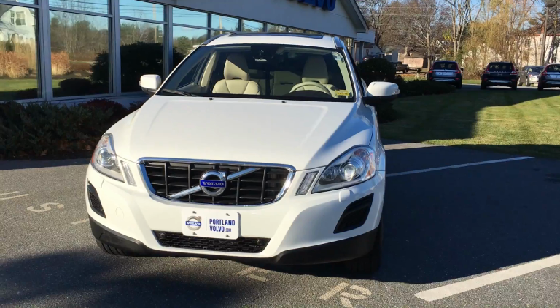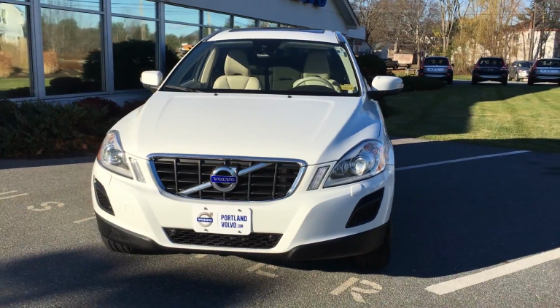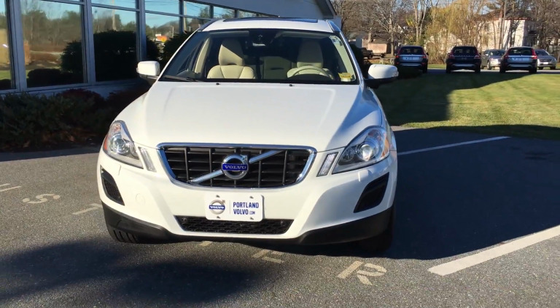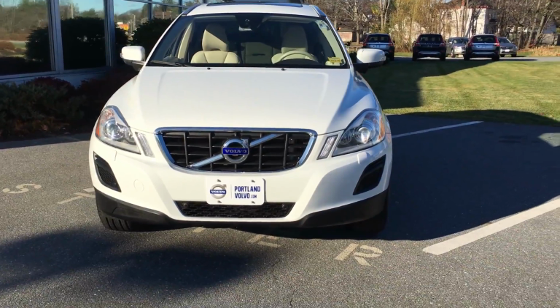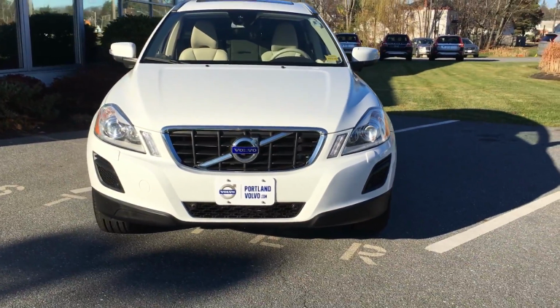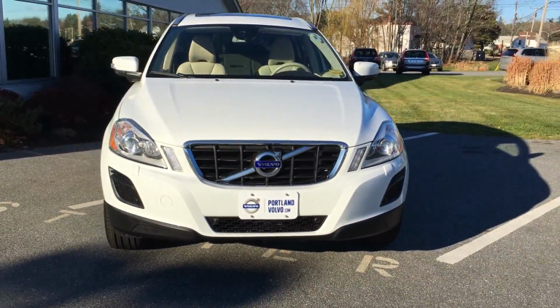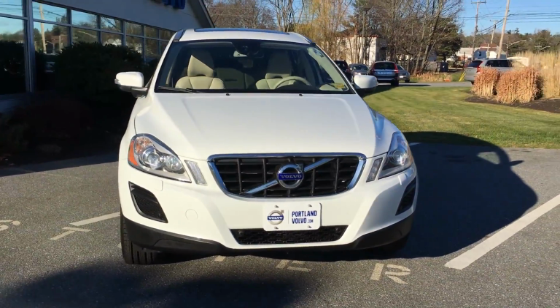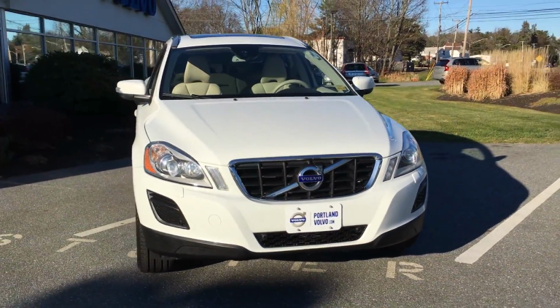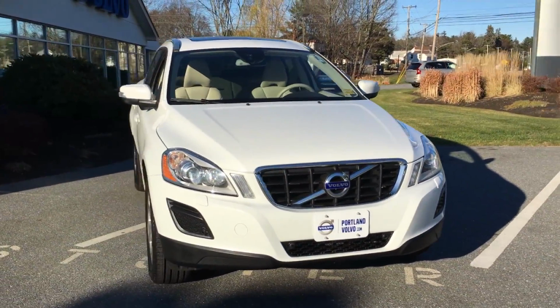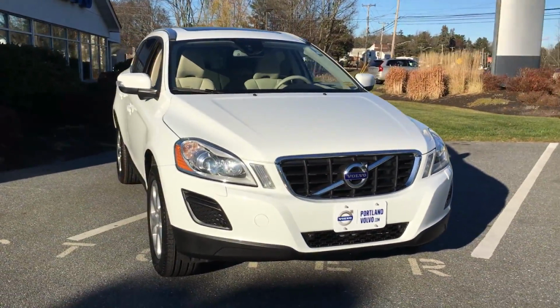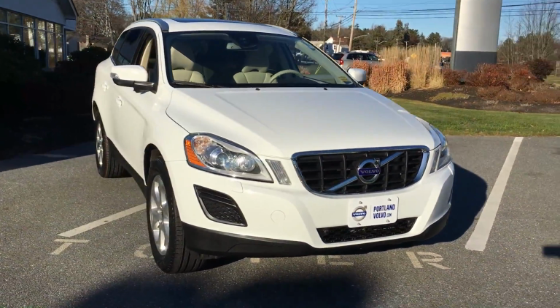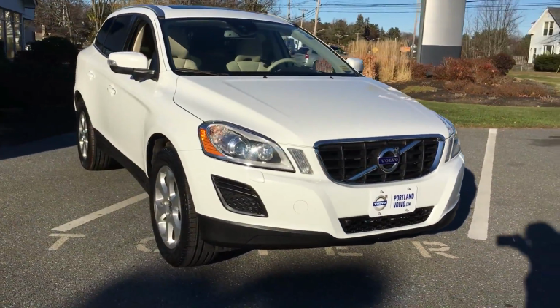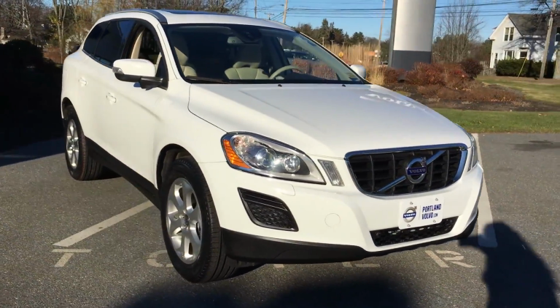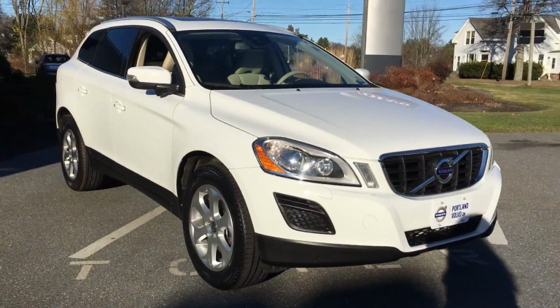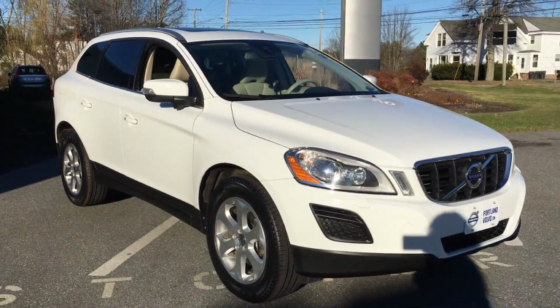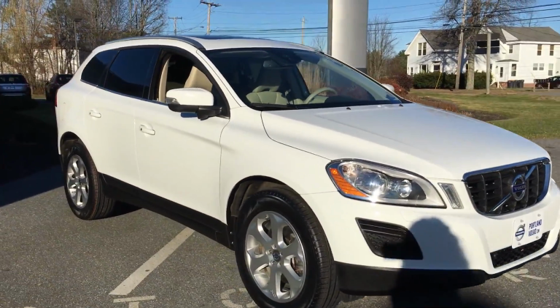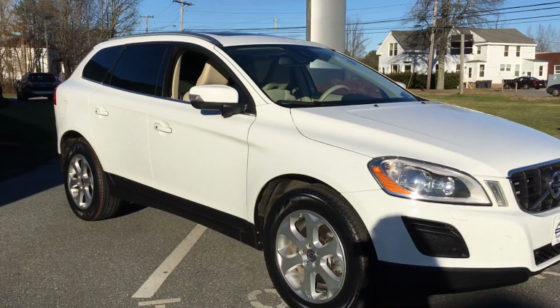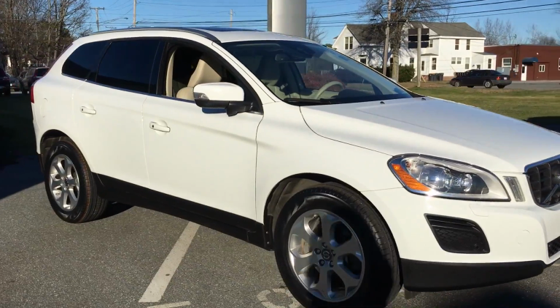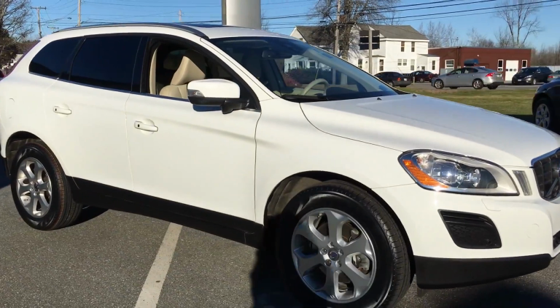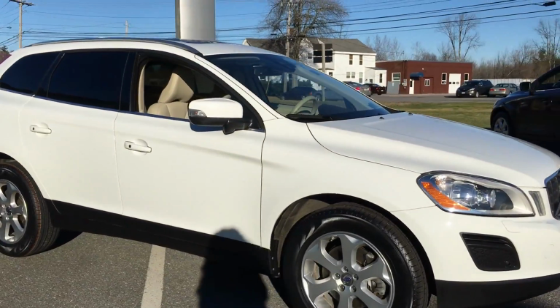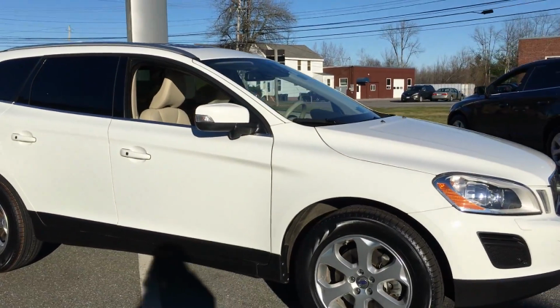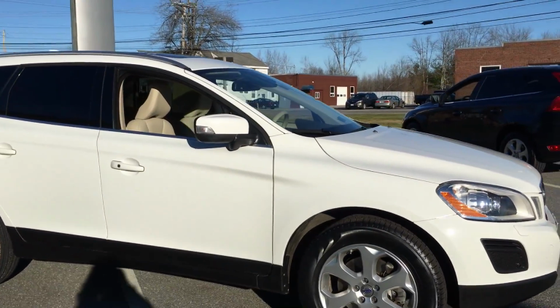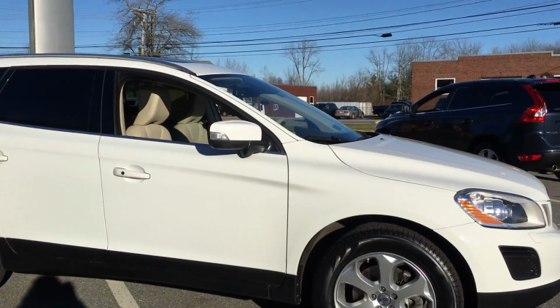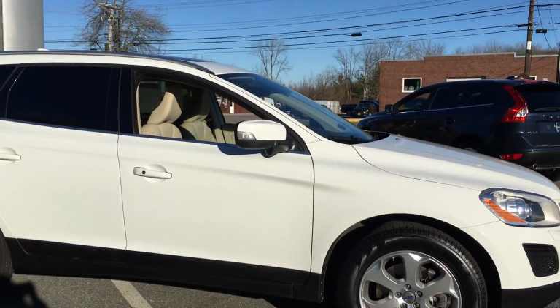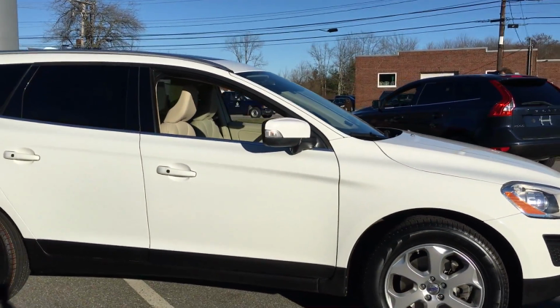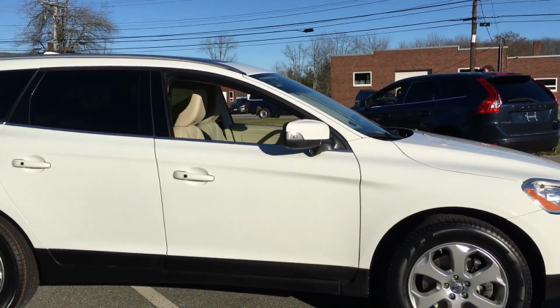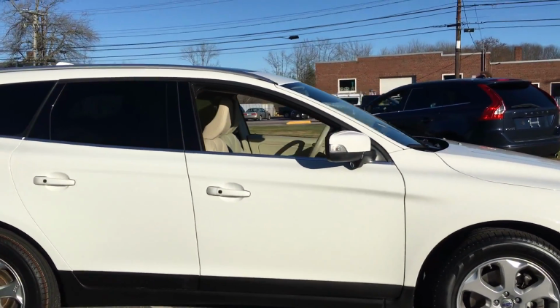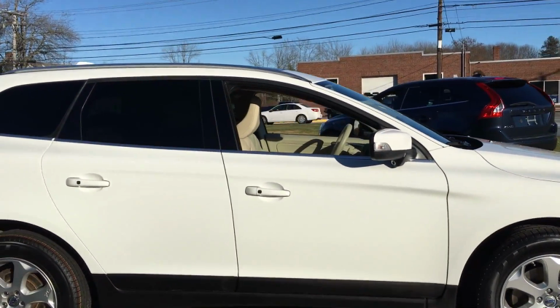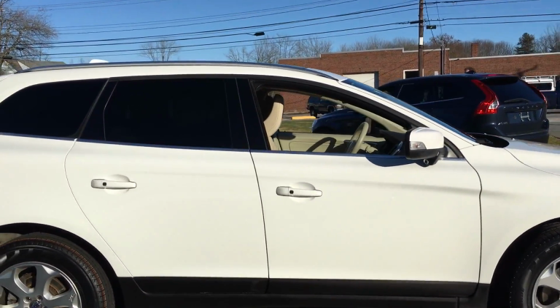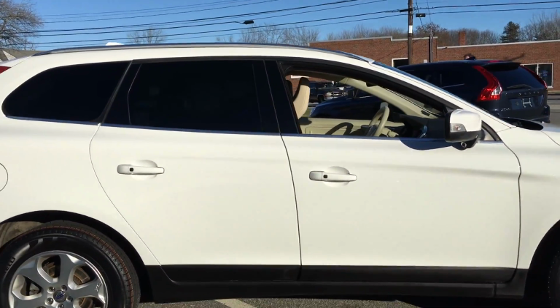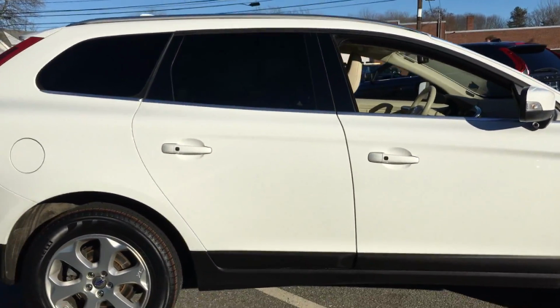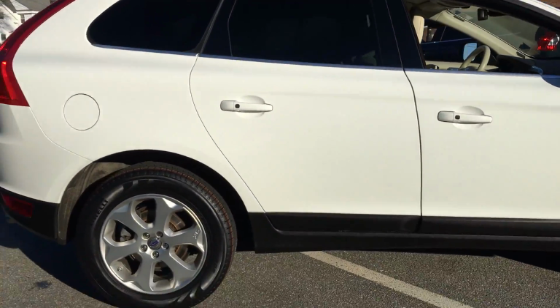Hey guys, Kristina here at Portland Volvo, showing off this wonderful 2013 Volvo XC60 in ice white — a gorgeous smaller SUV right here.